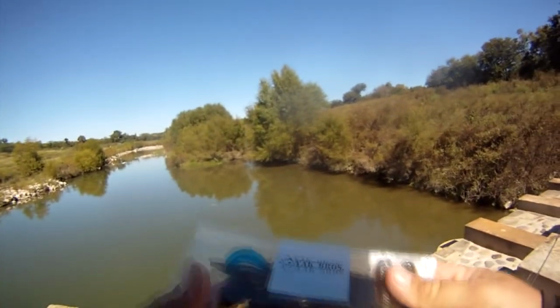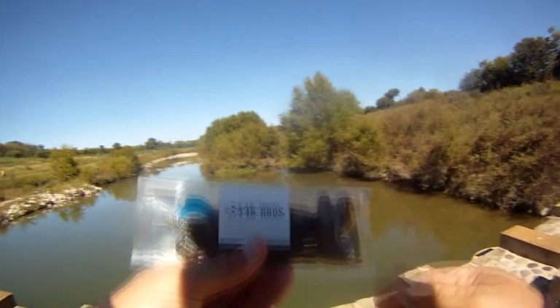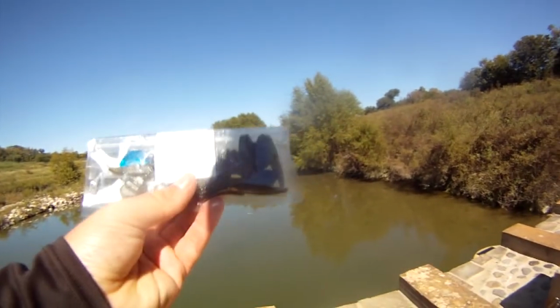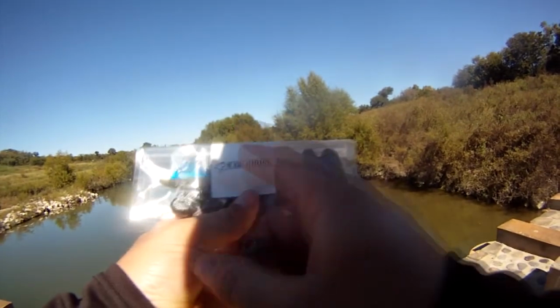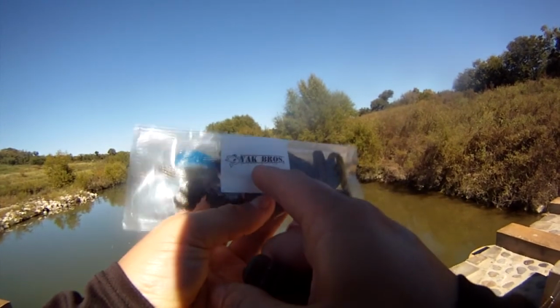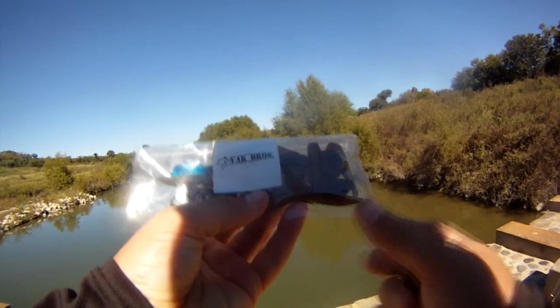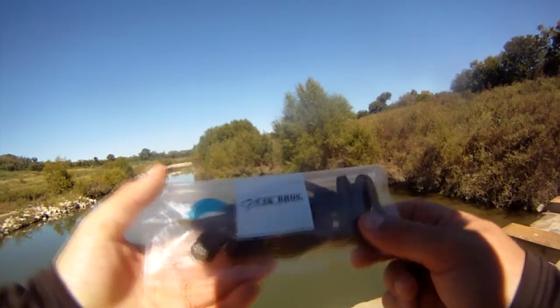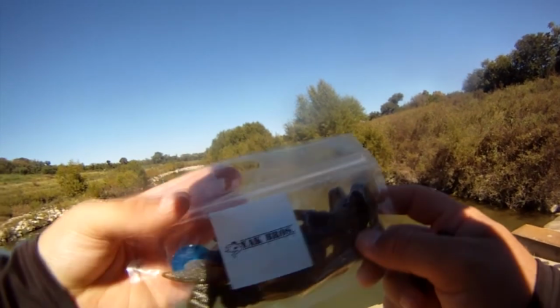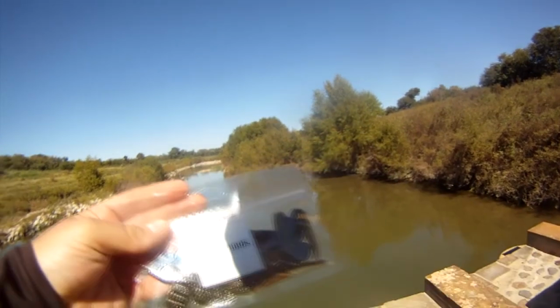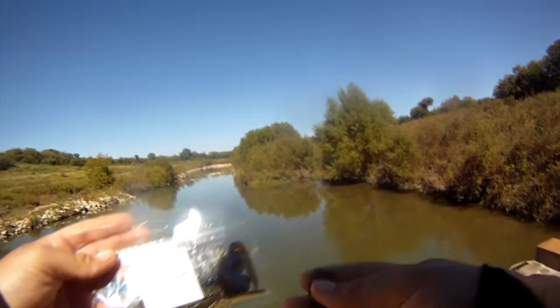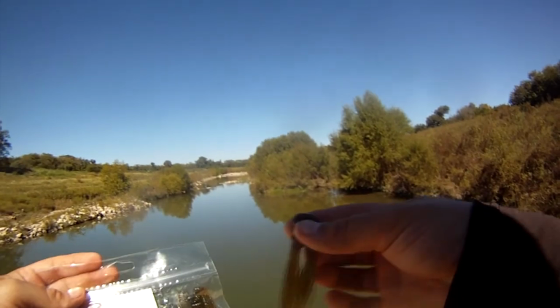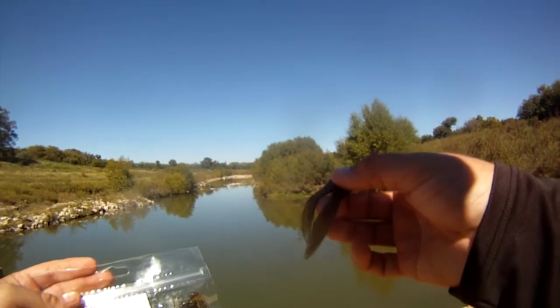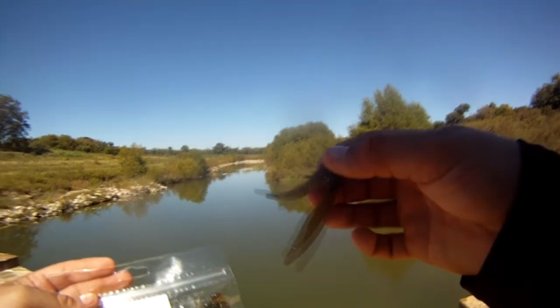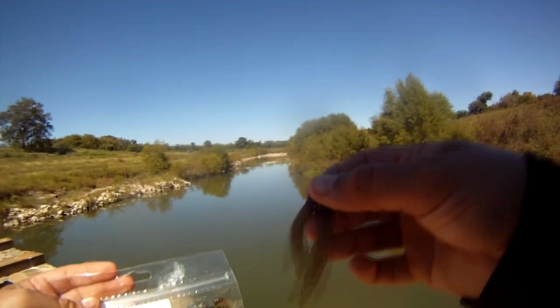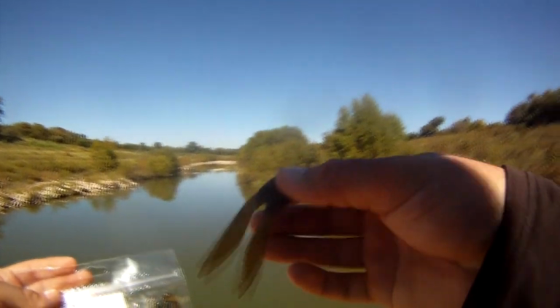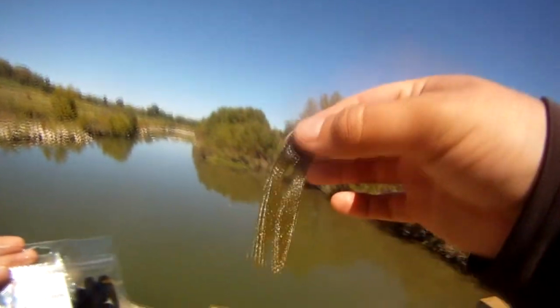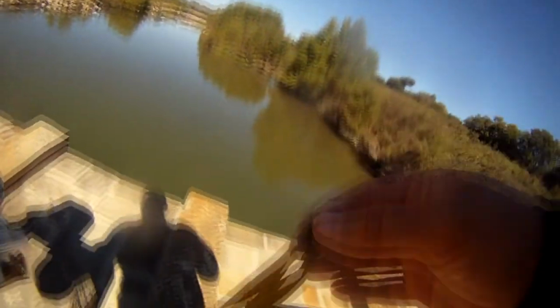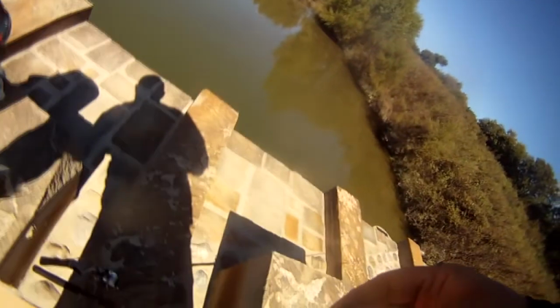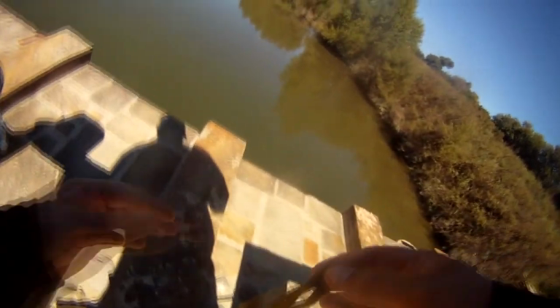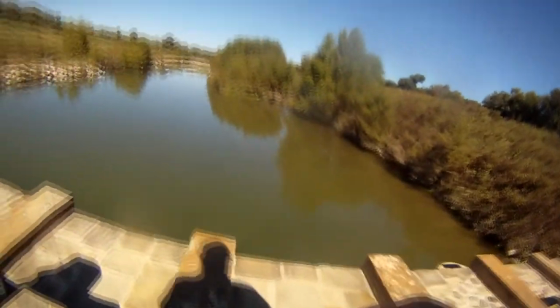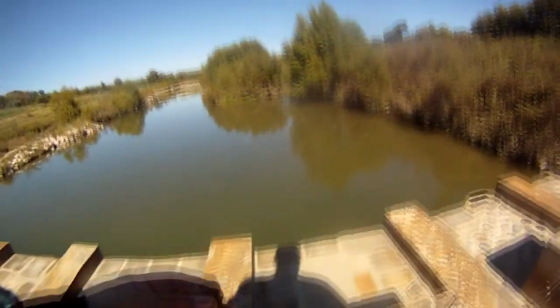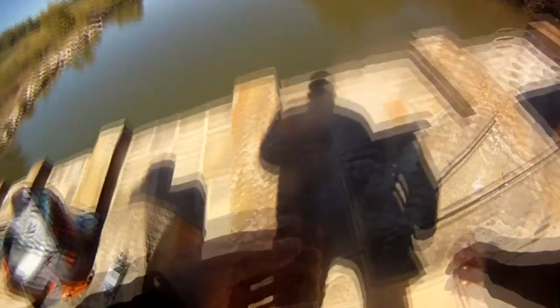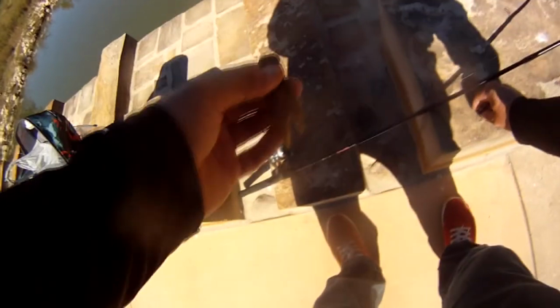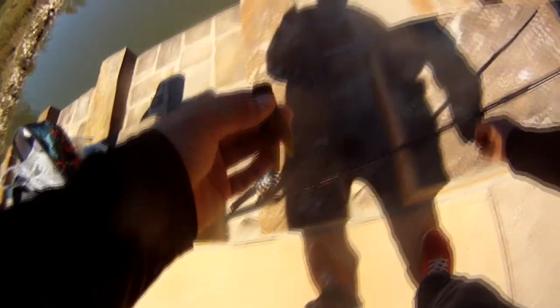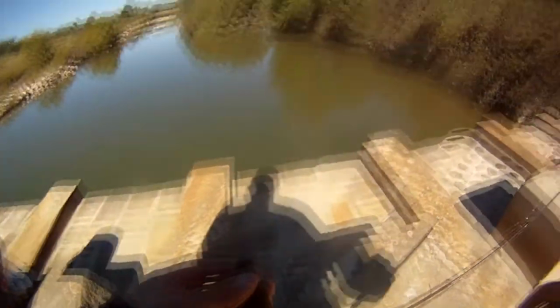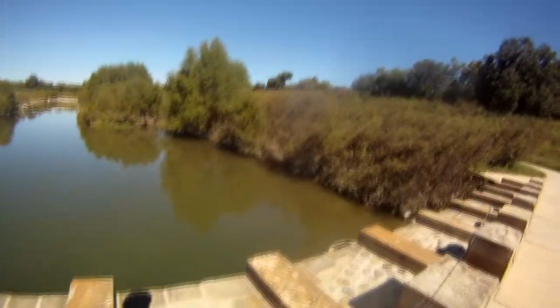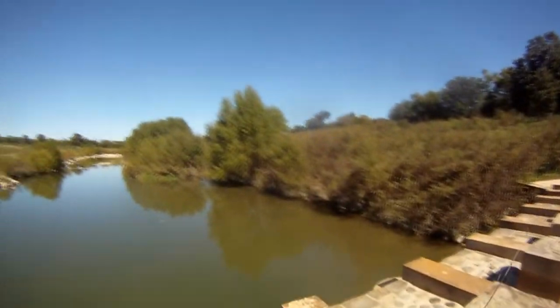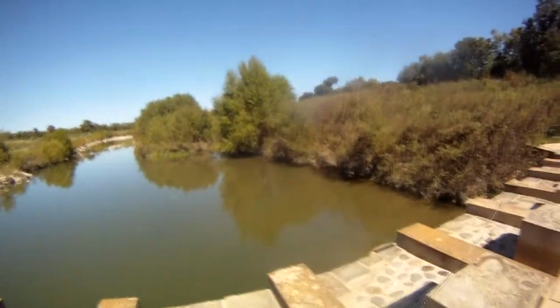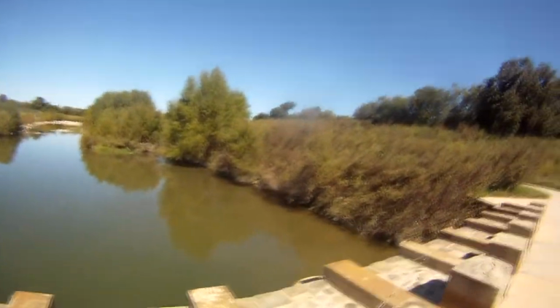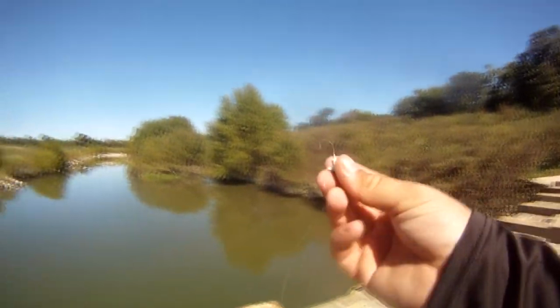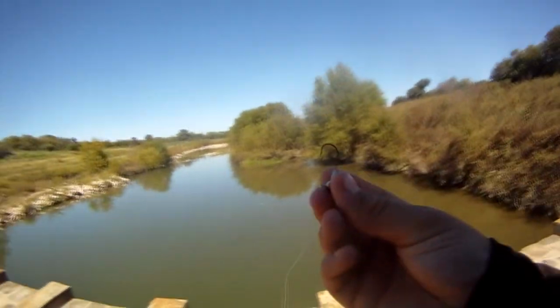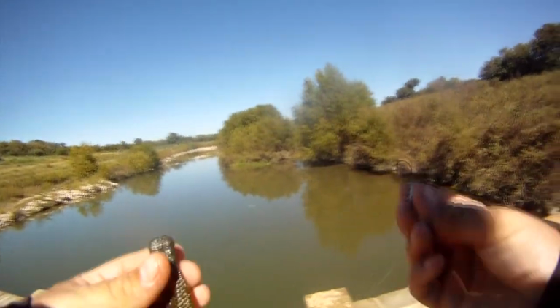Today I'm using Yak Brothers Fishing and these little creature baits, kind of like a craw, frog-looking thing. And I'm just going to put it on a regular little jig head.